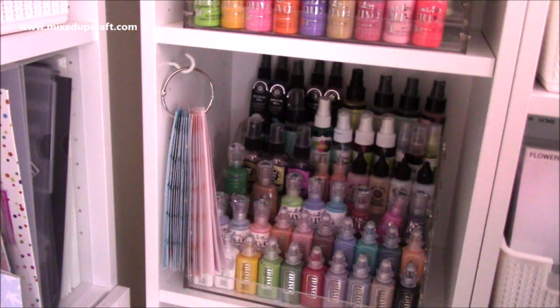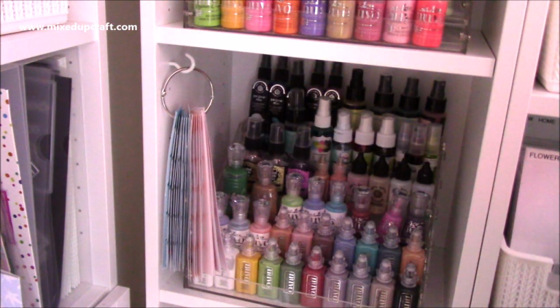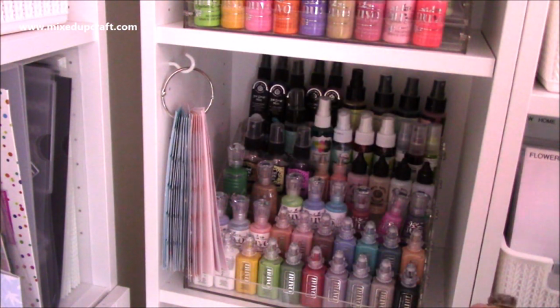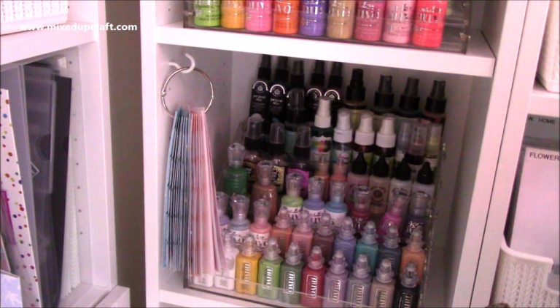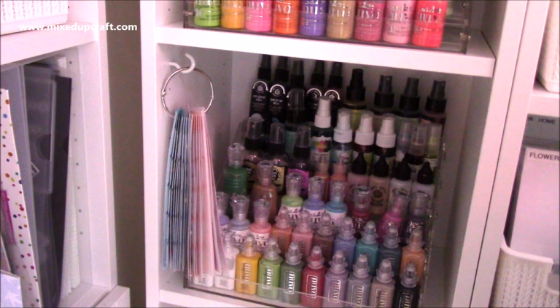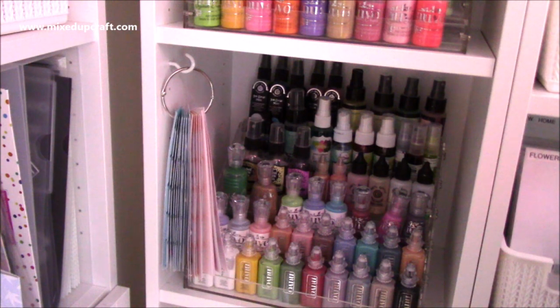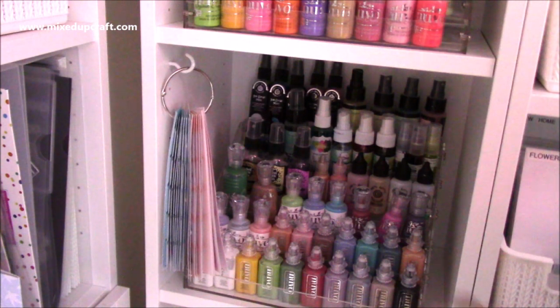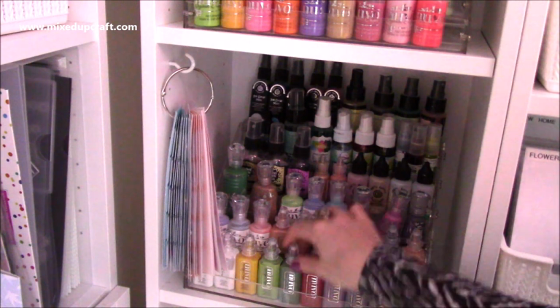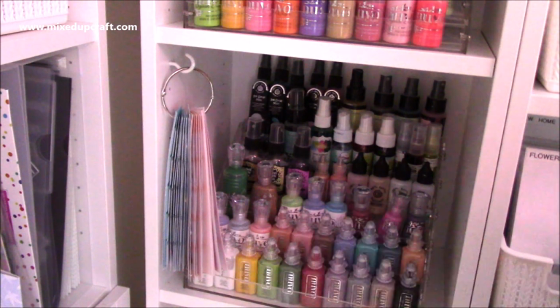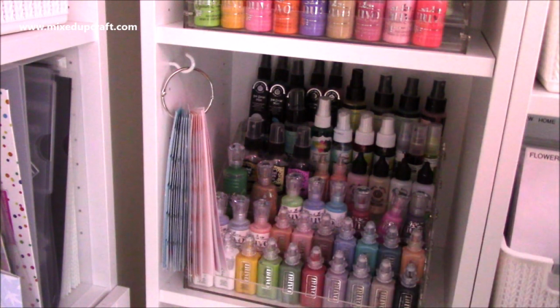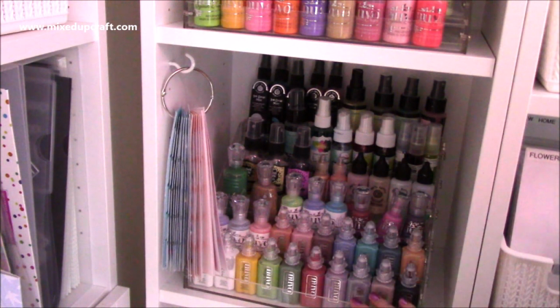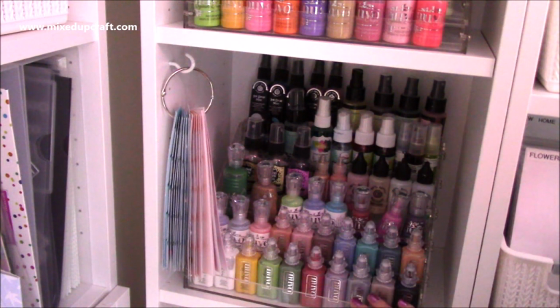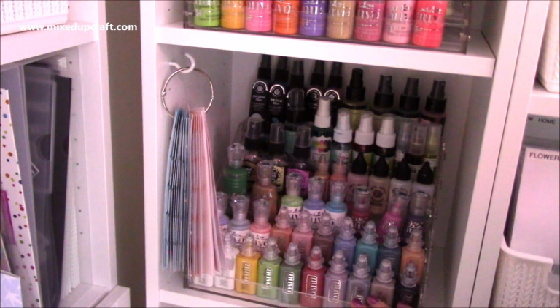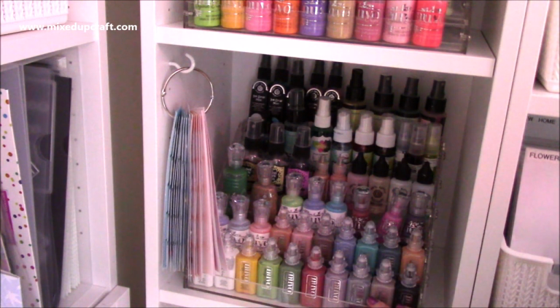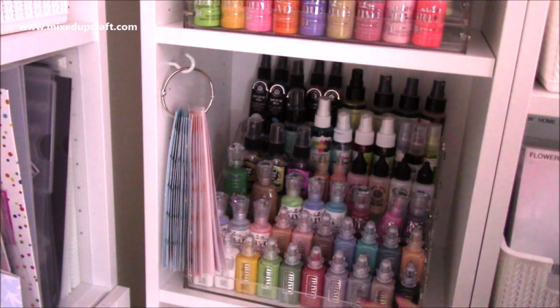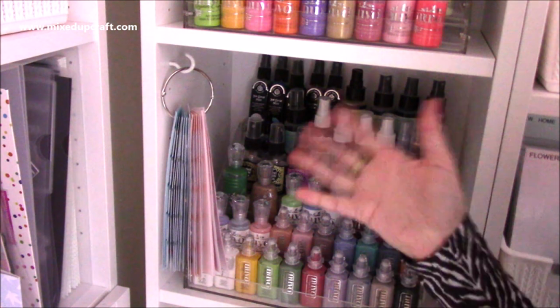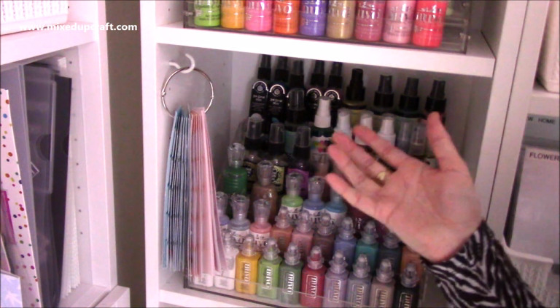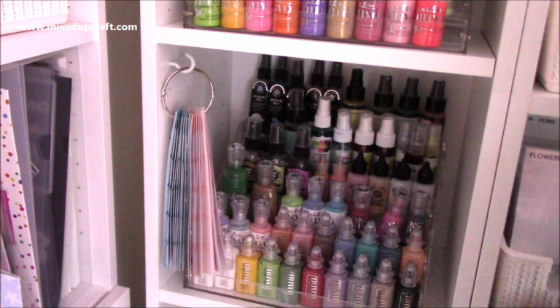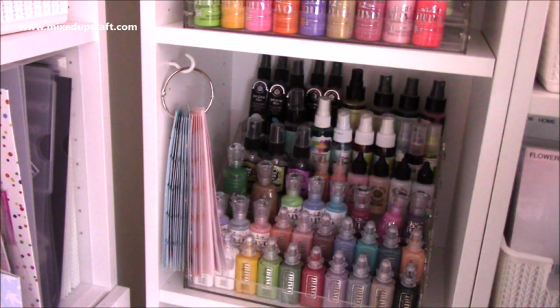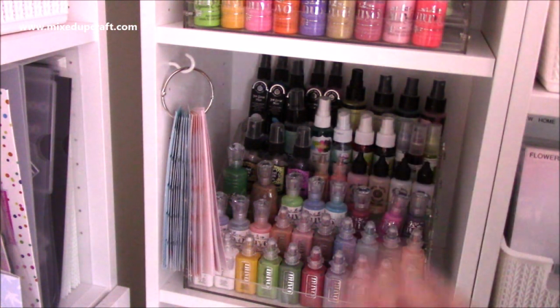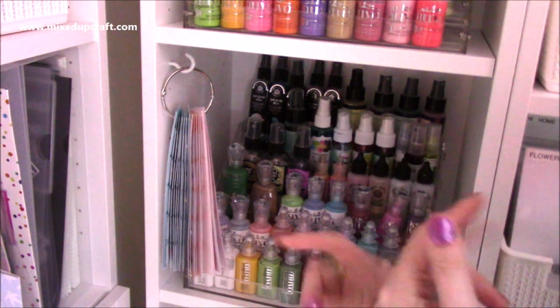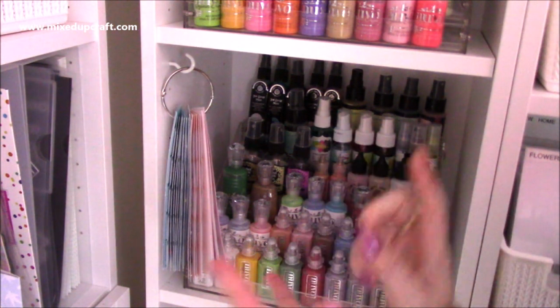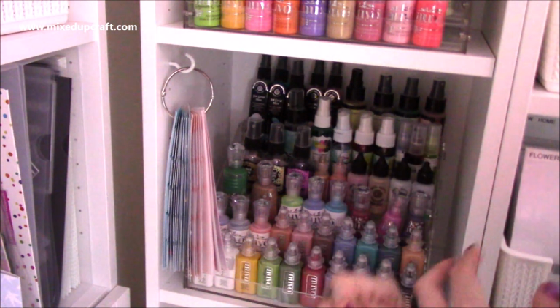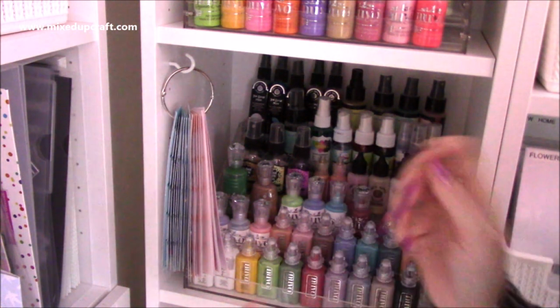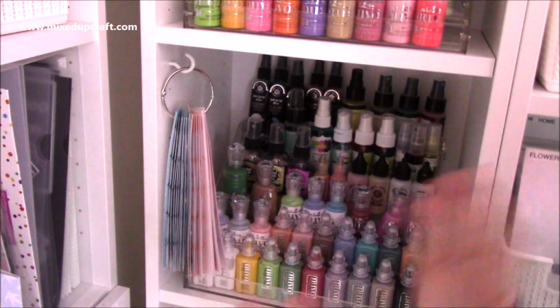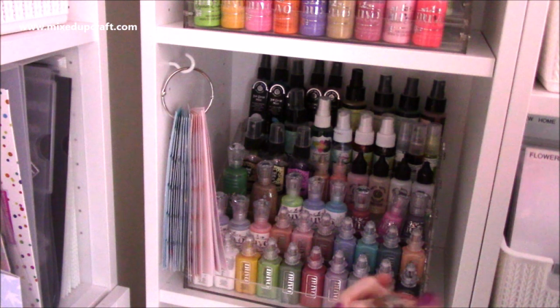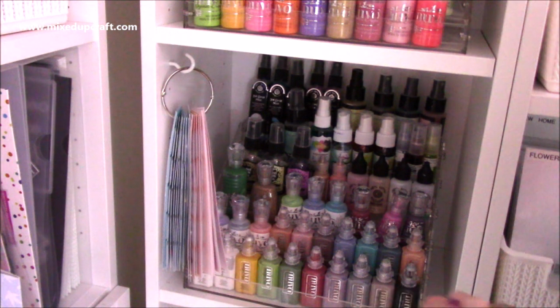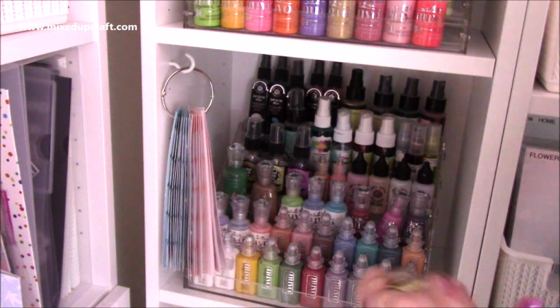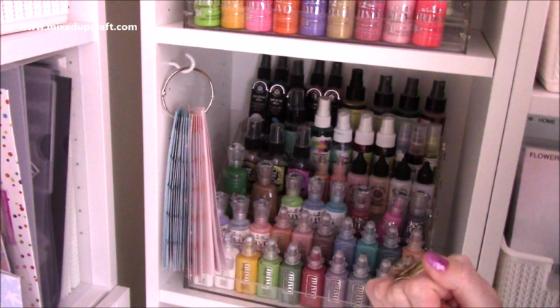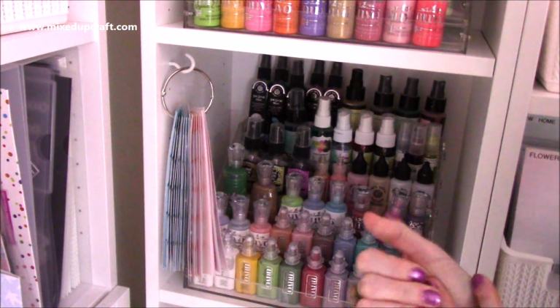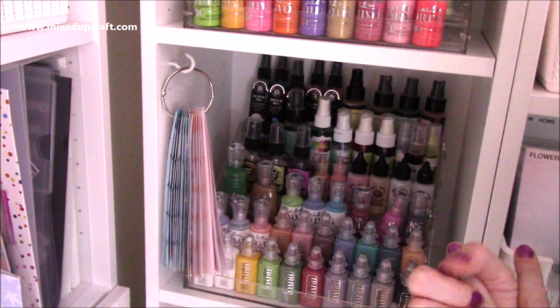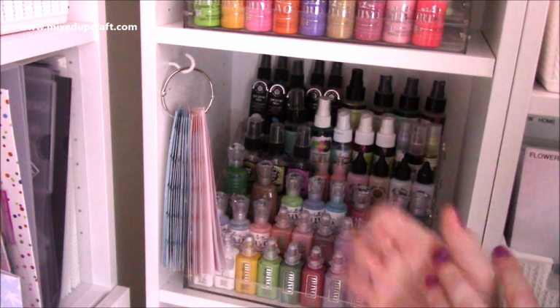You may just be starting off your Nuvo collection. I've pretty much got all the crystal drops but I do have a couple more that I'd still like to get, and then I think I'm going to look at getting the rest of the stone drops. But there you have it - that is how I organize my Nuvo Drops, my sprays and my powders. Thanks for watching as always and I'll be back again very soon. Bye!